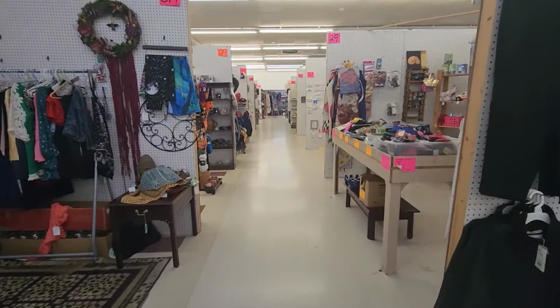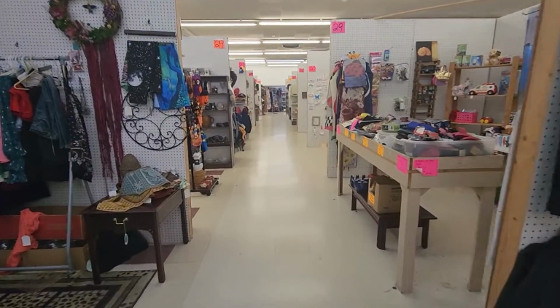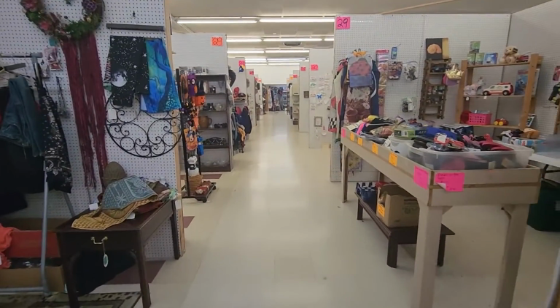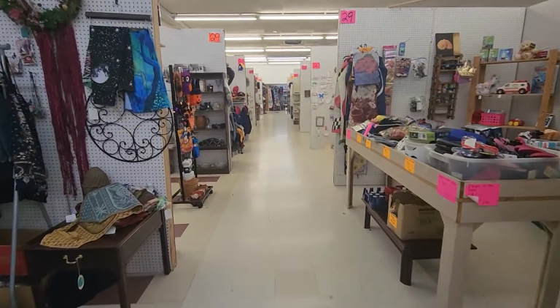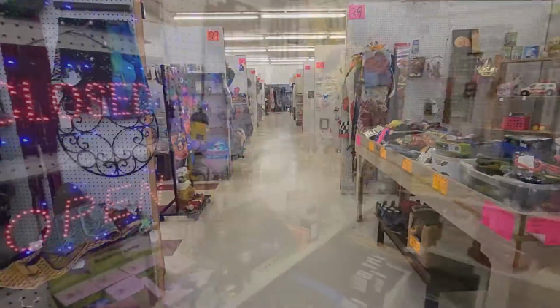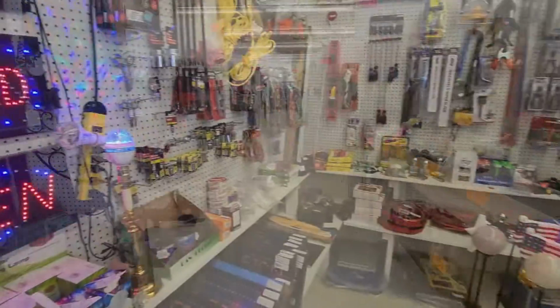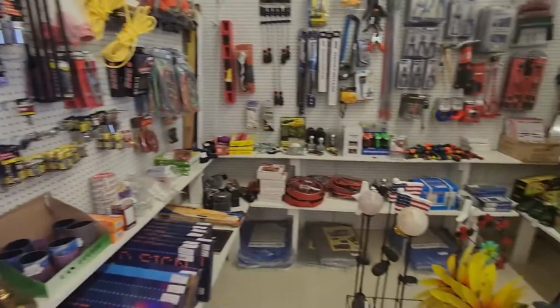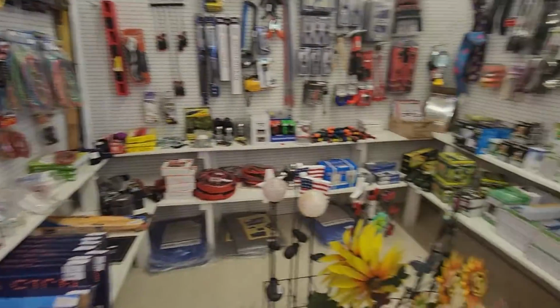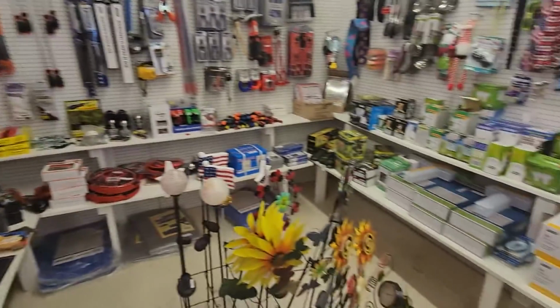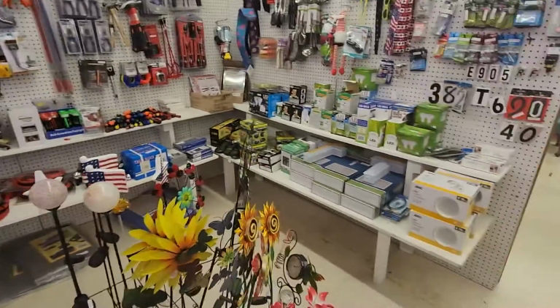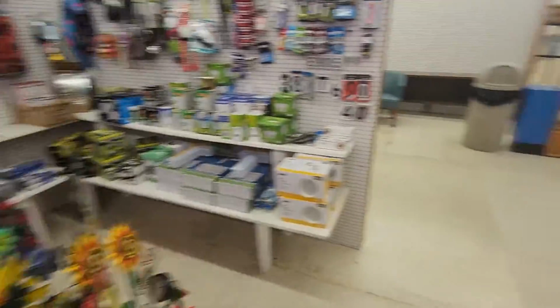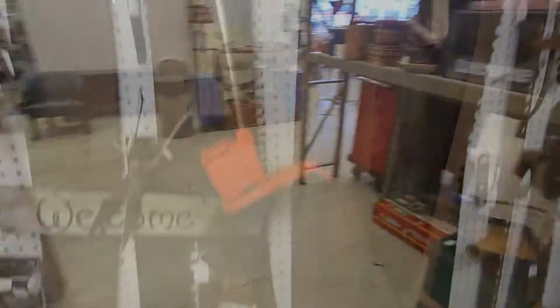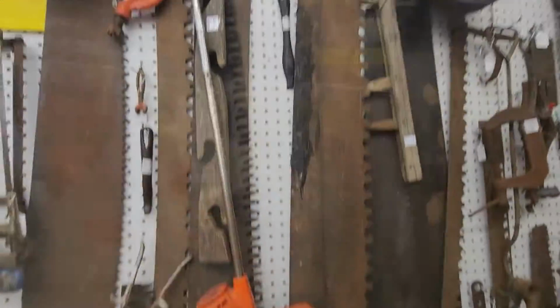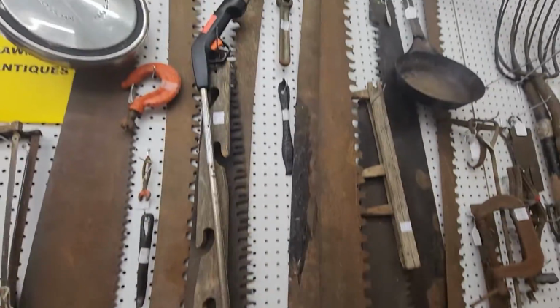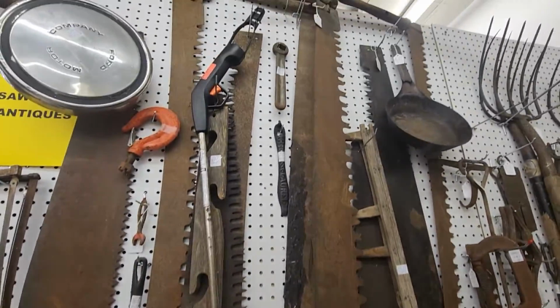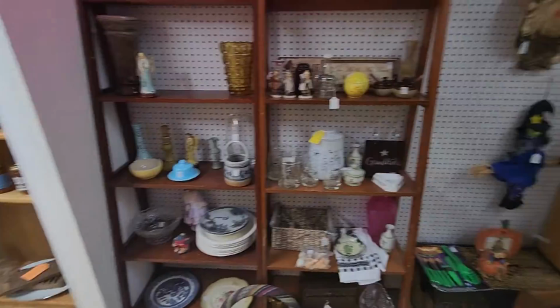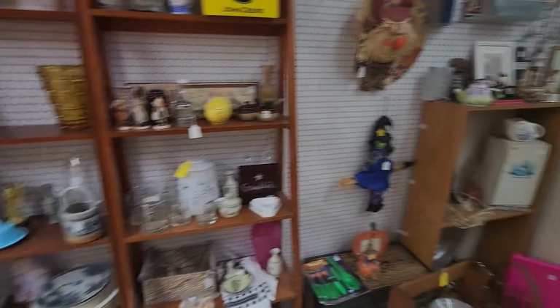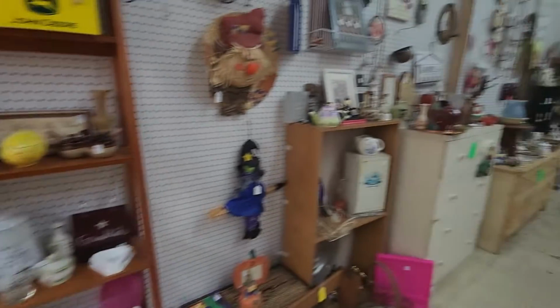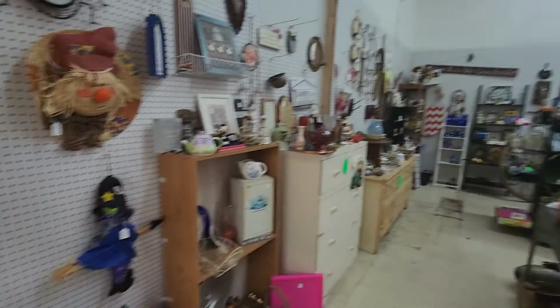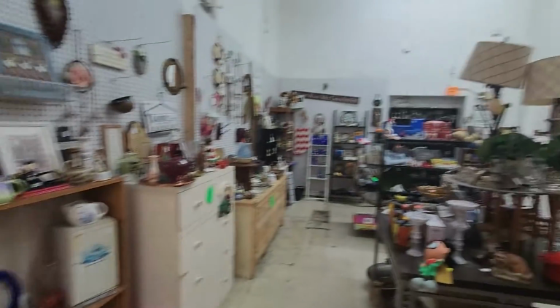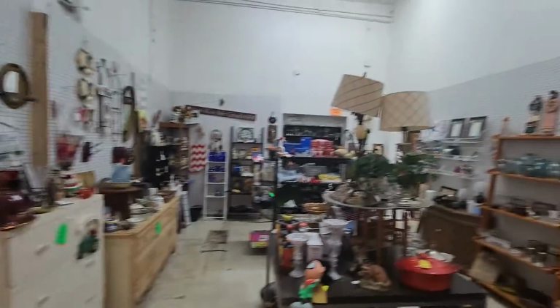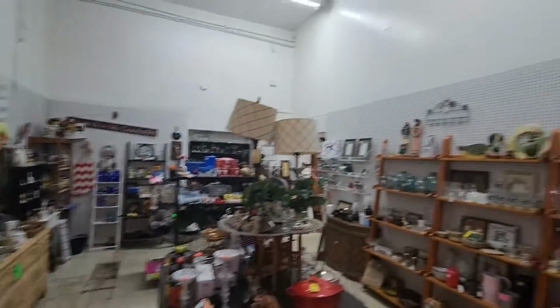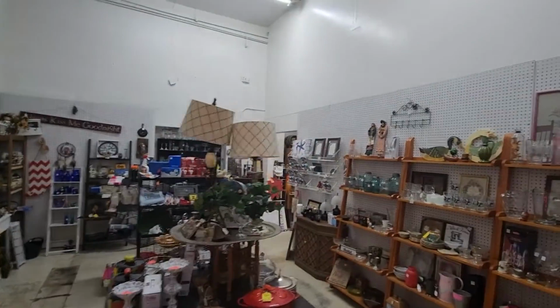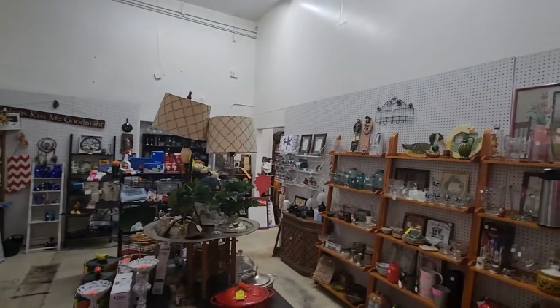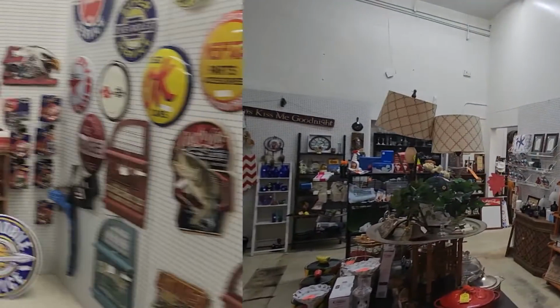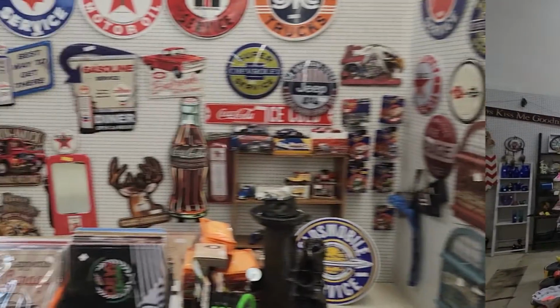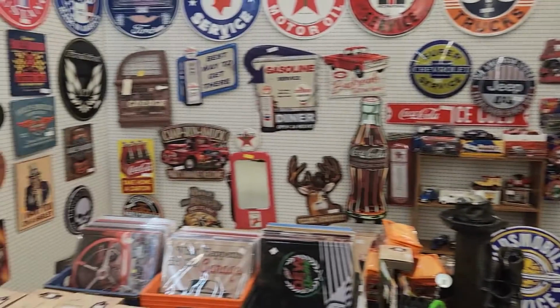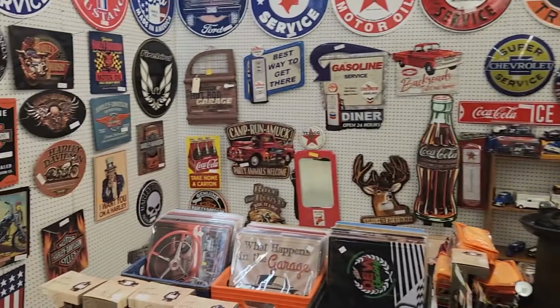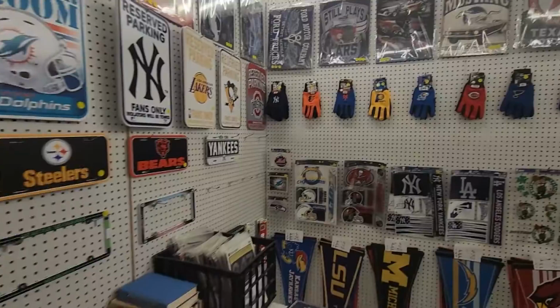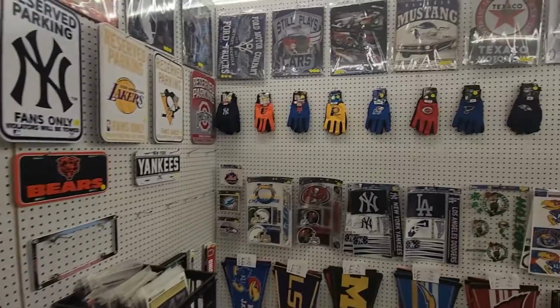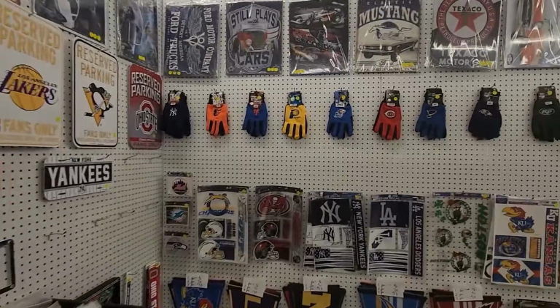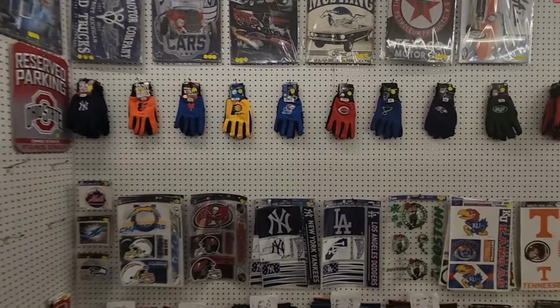Looky Looky has some awesome items for your garden, your tool shed, some knickknacks for your shelves, and these awesome vintage signs. And these football memorabilia will go great in your house.